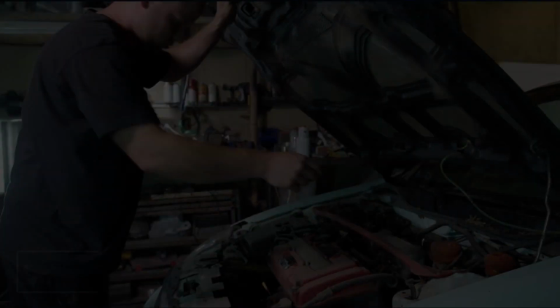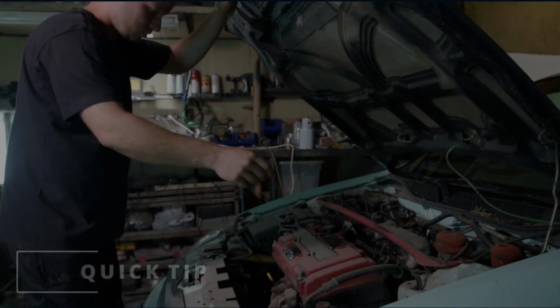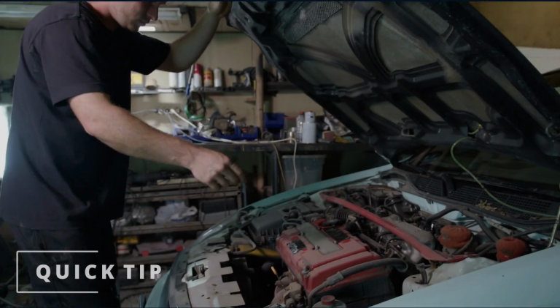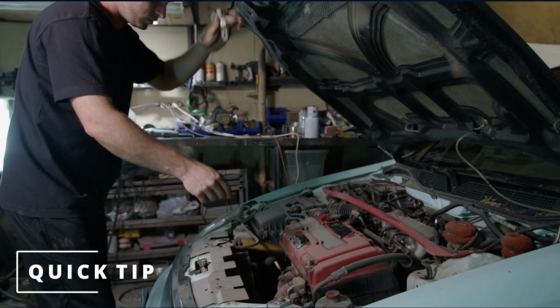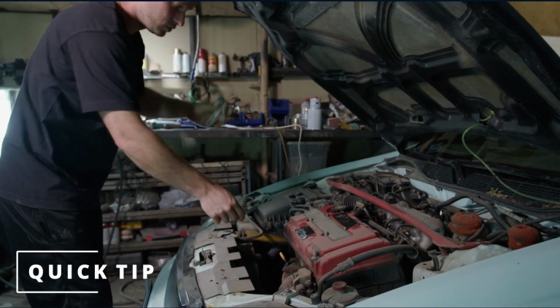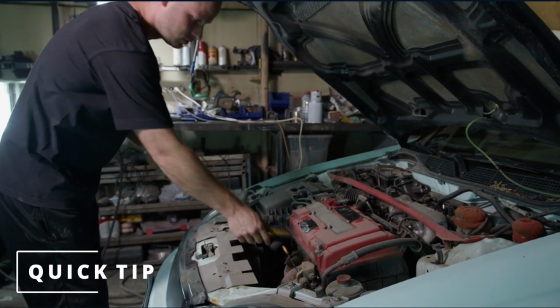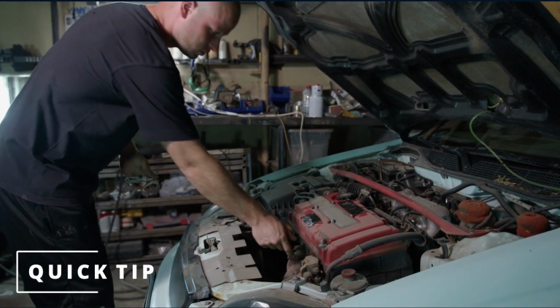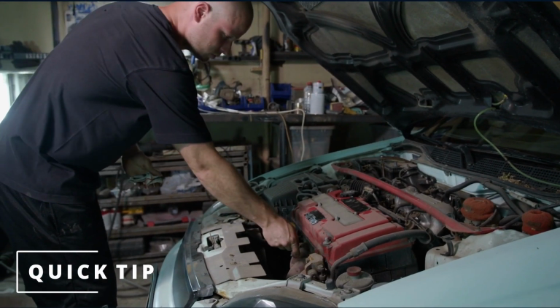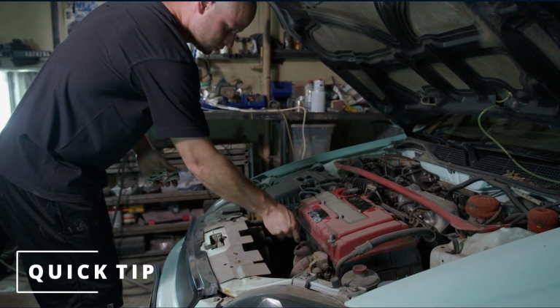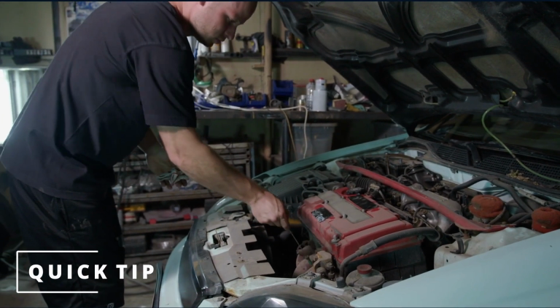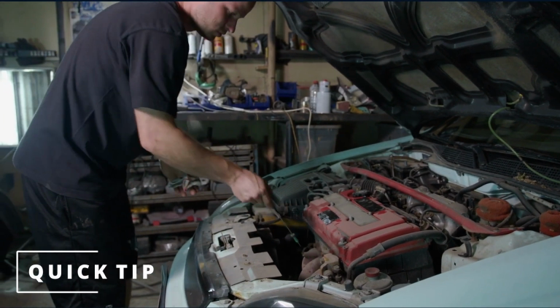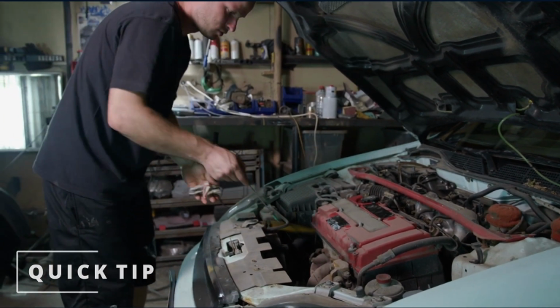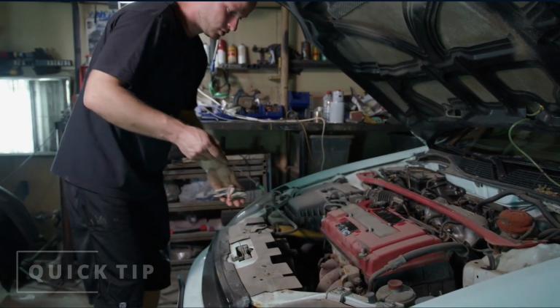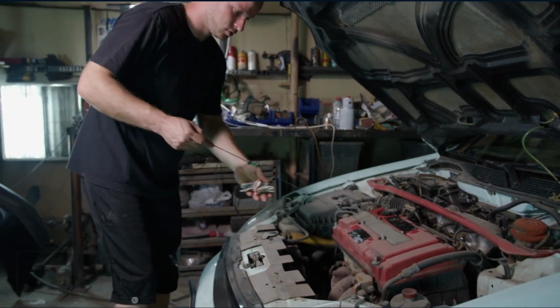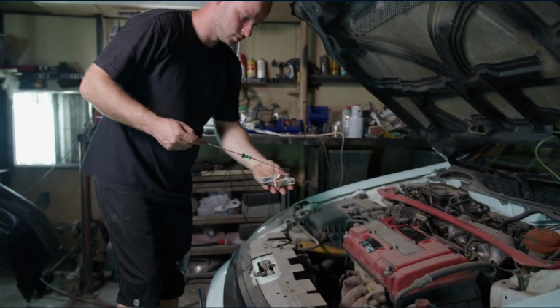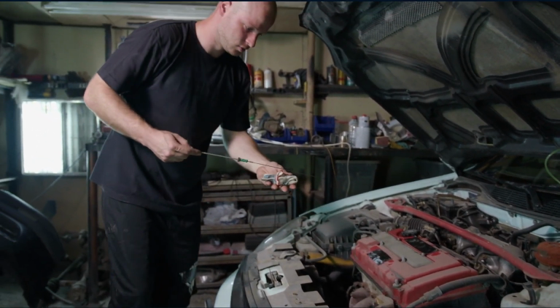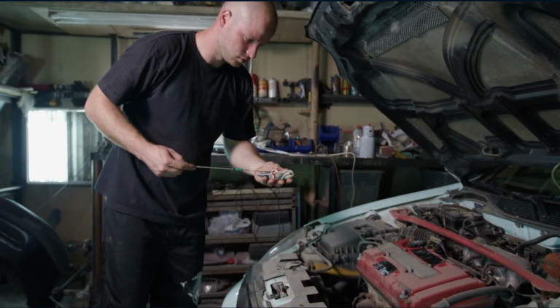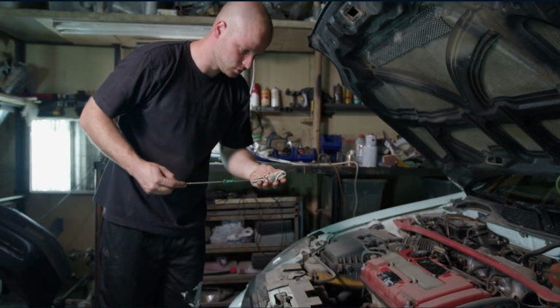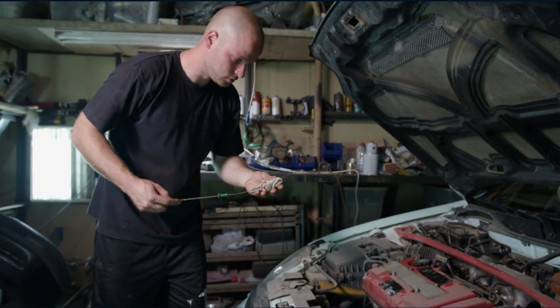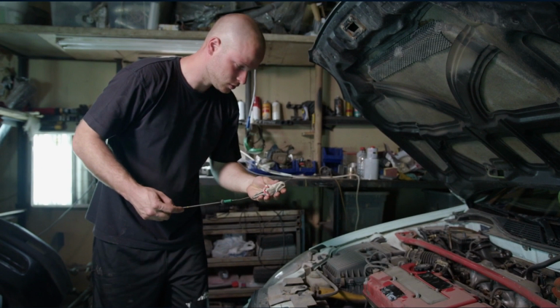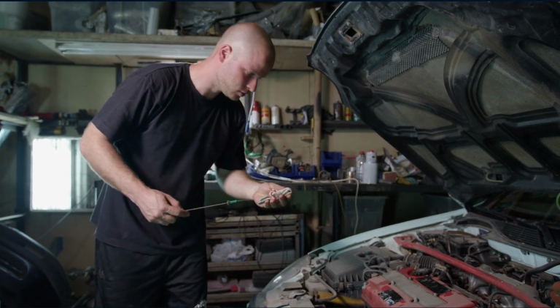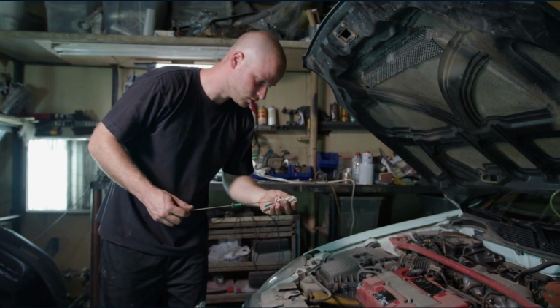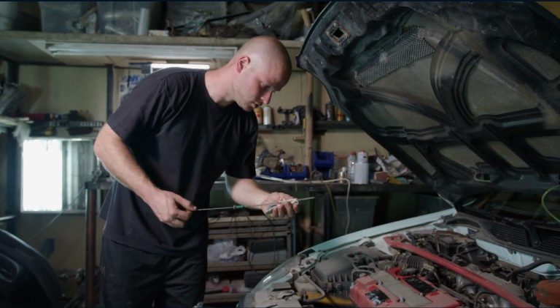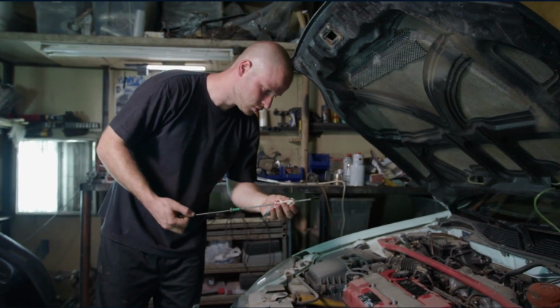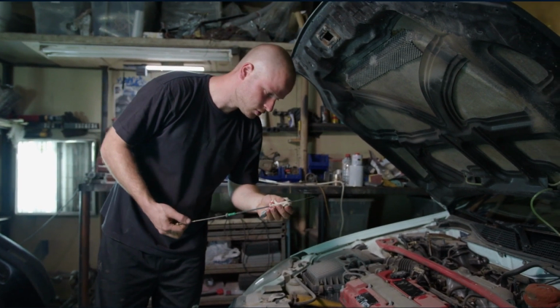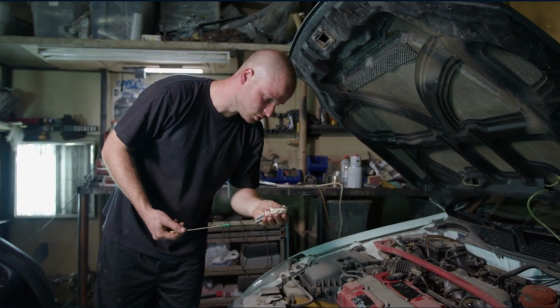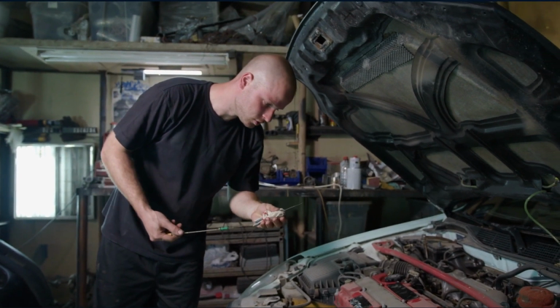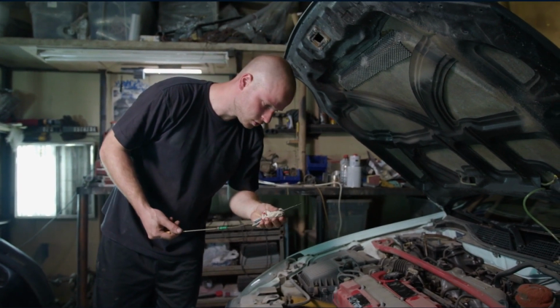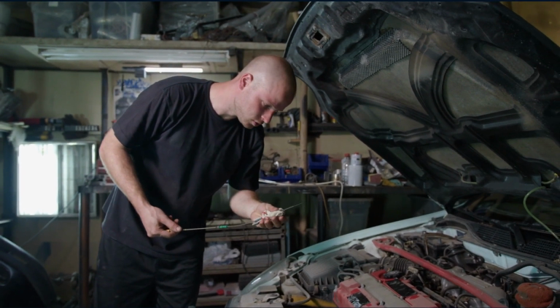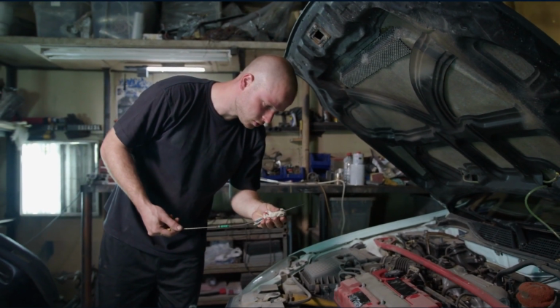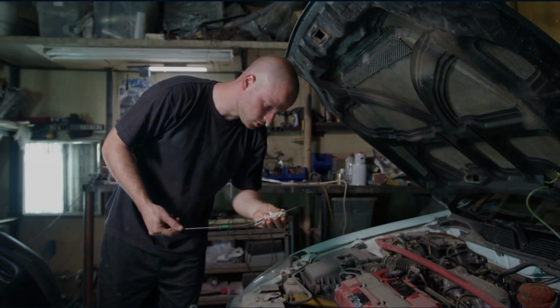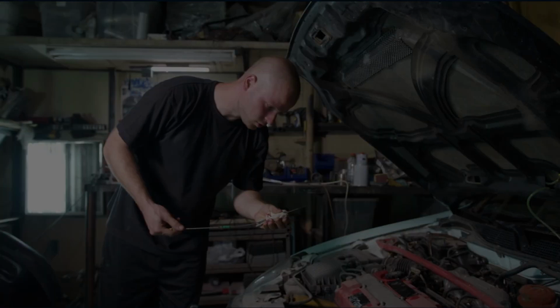A quick tip to help you determine if your oil pressure sensor is bad is by checking your engine oil. If it's full, then it's probably time for a new sensor.